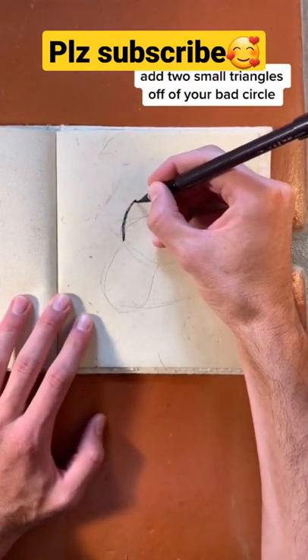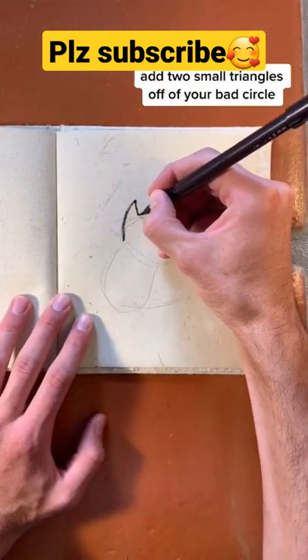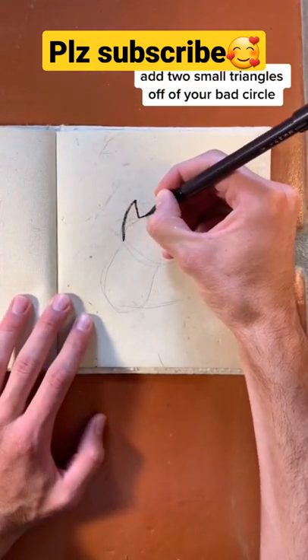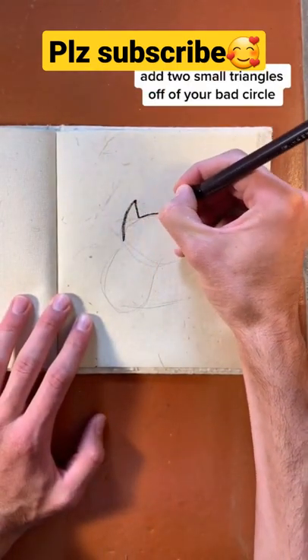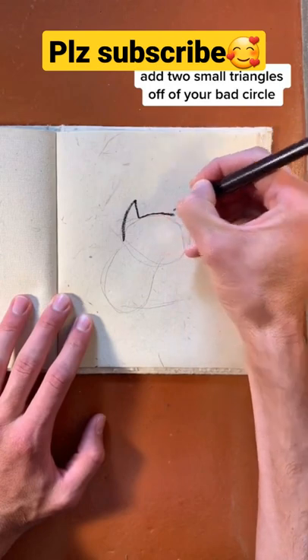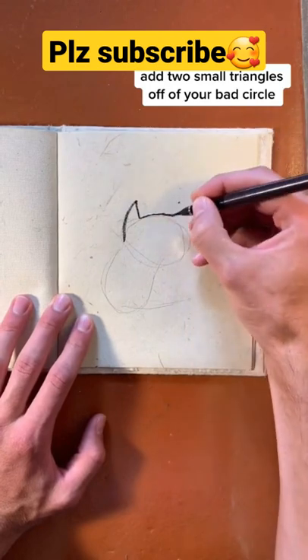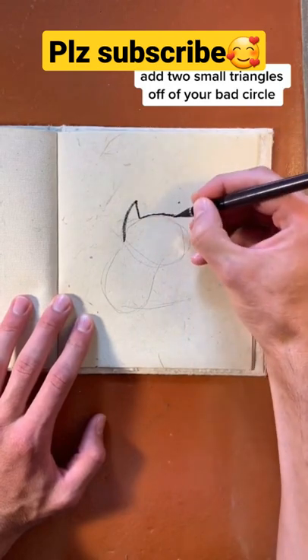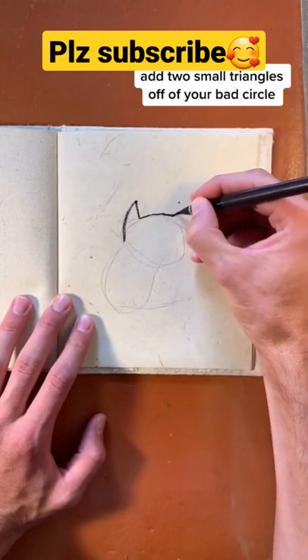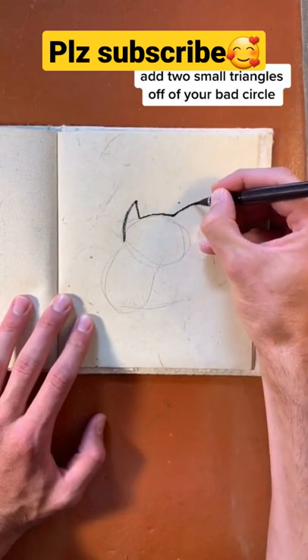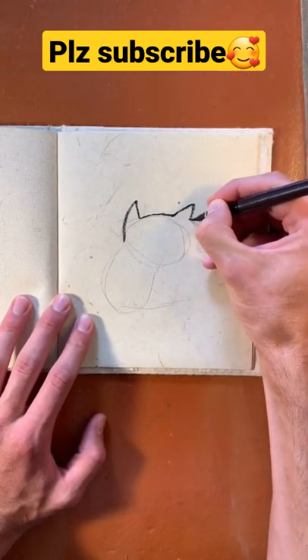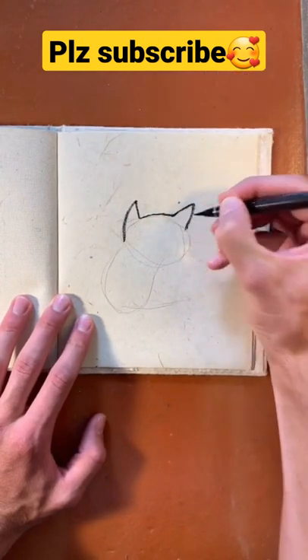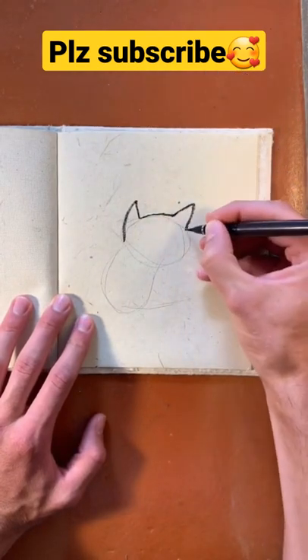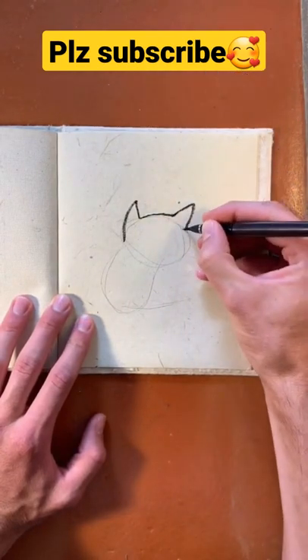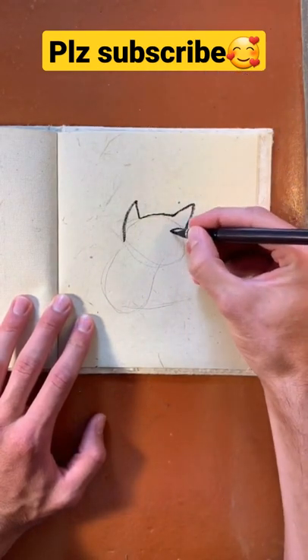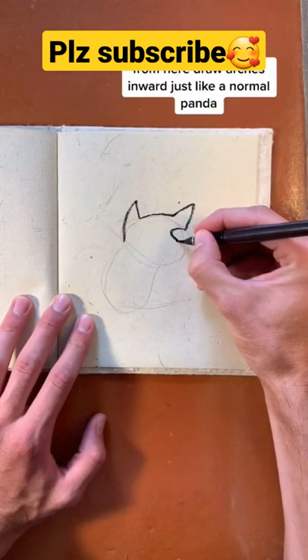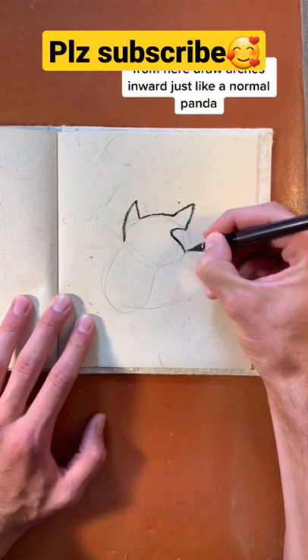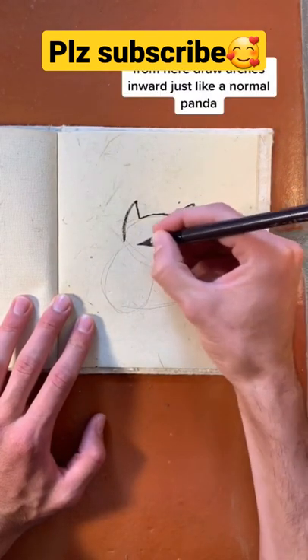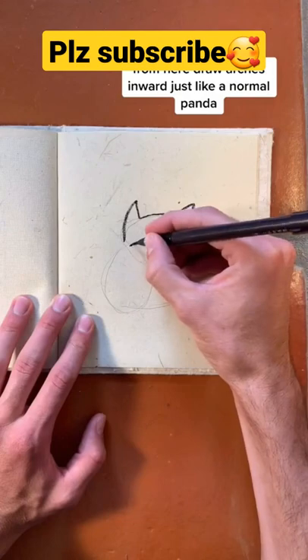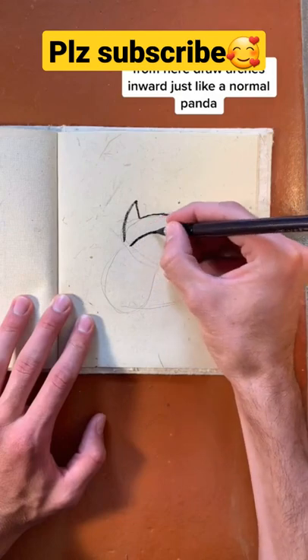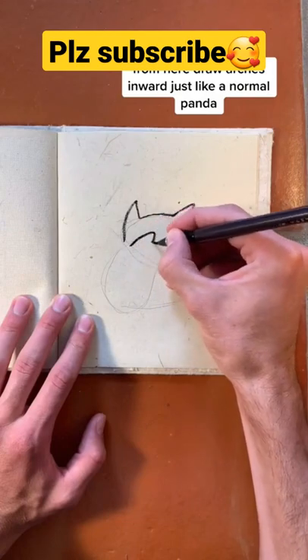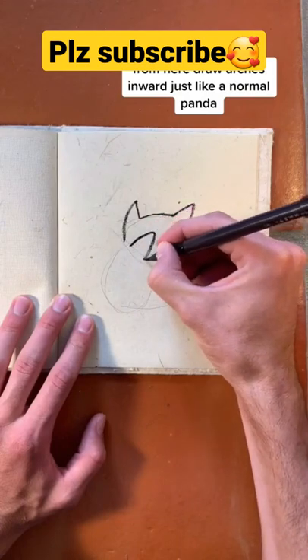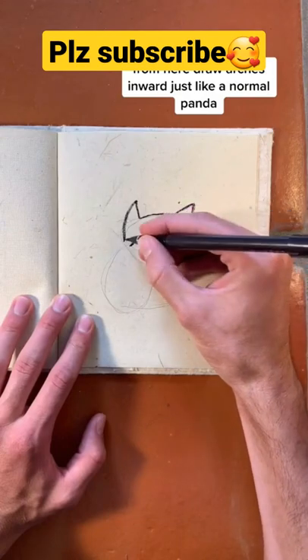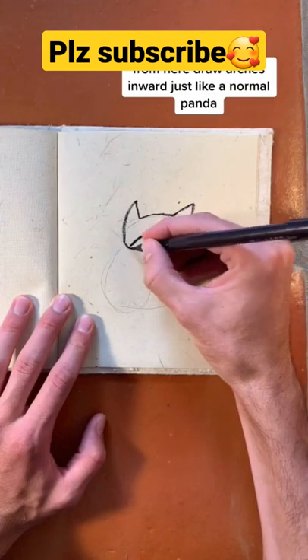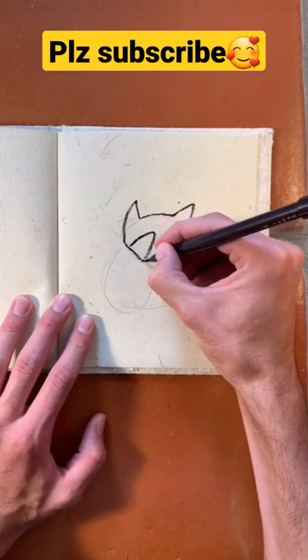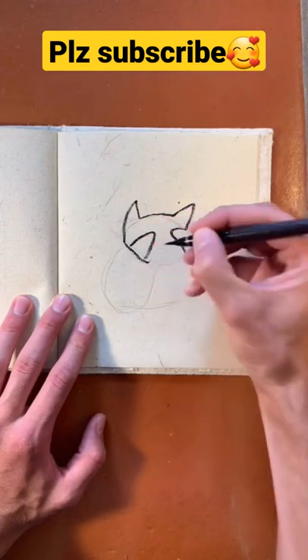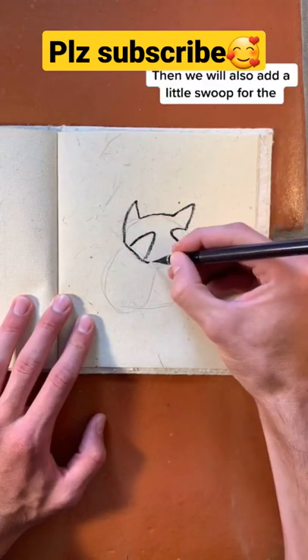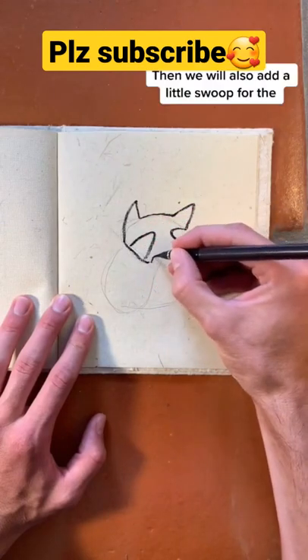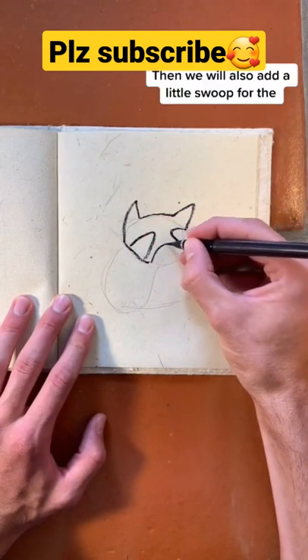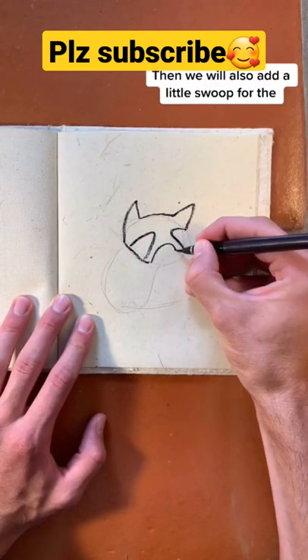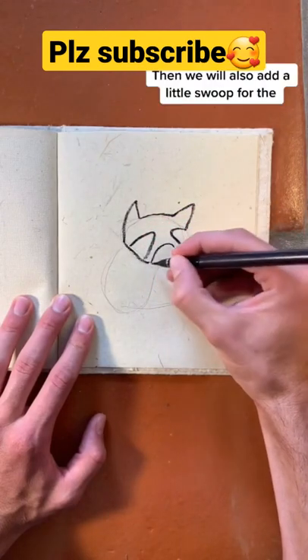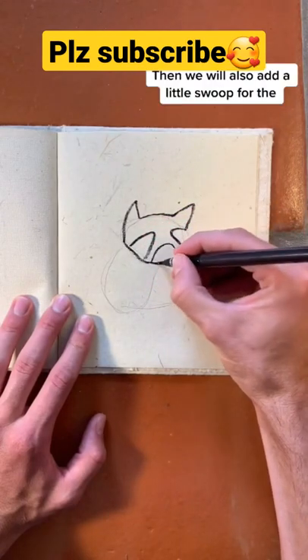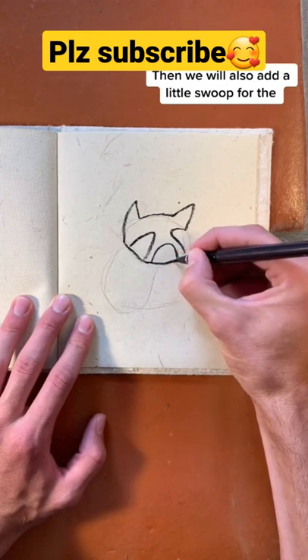Add two small triangles off the top of your bad circle to add ears to your creature. From here, we're going to draw arches inward where the eyes will be, just like our normal panda, but then we're going to also add a little swoop for where the nose will go.